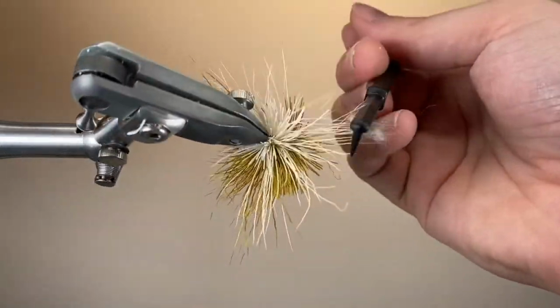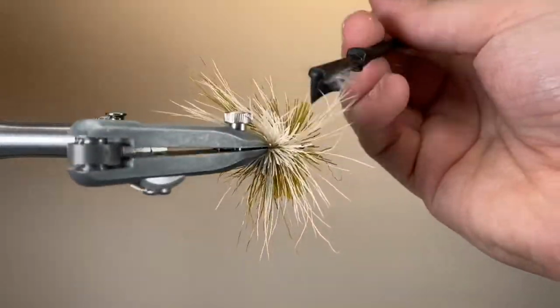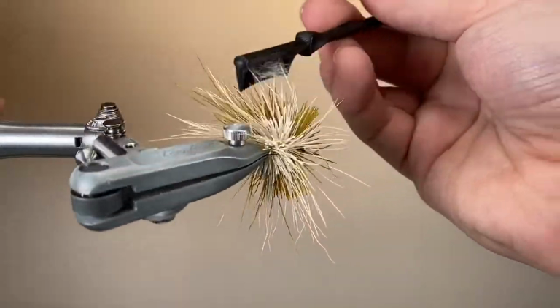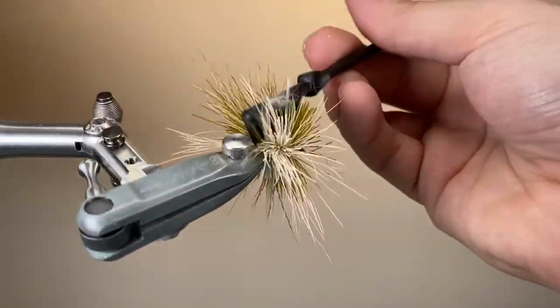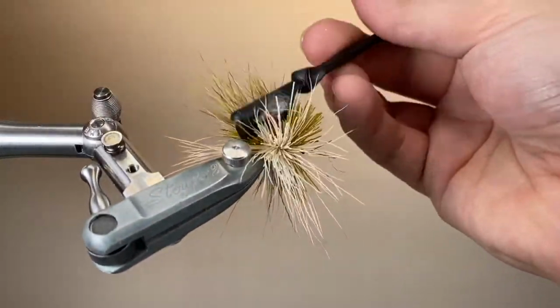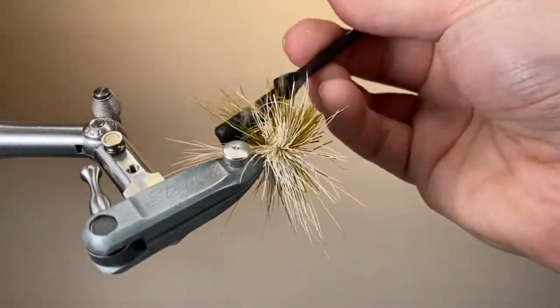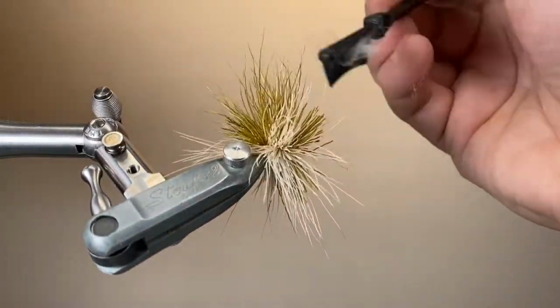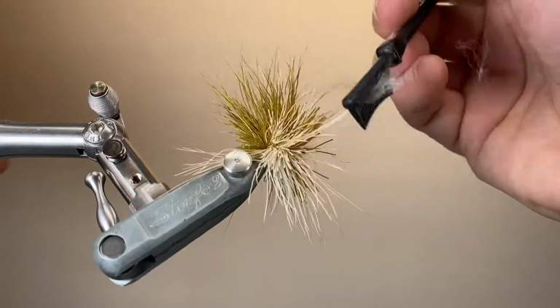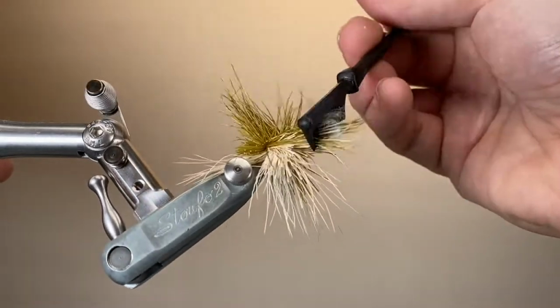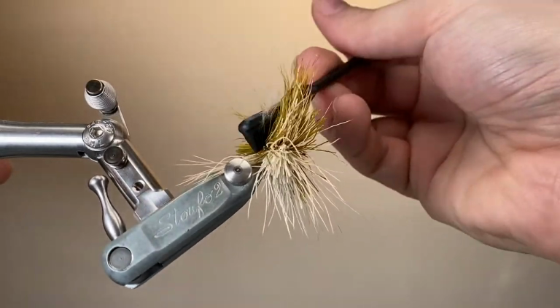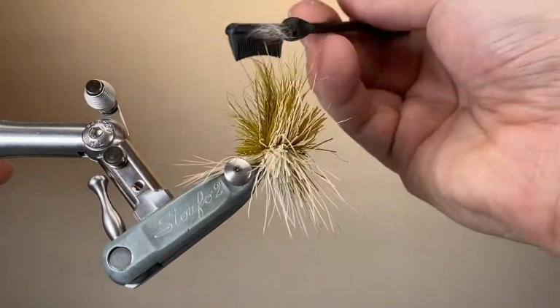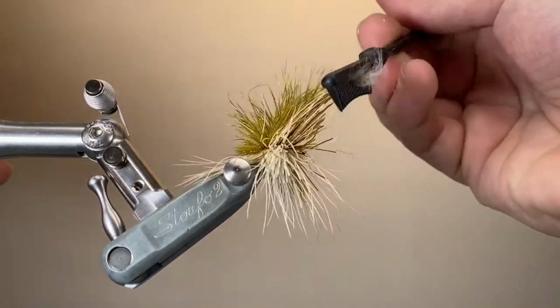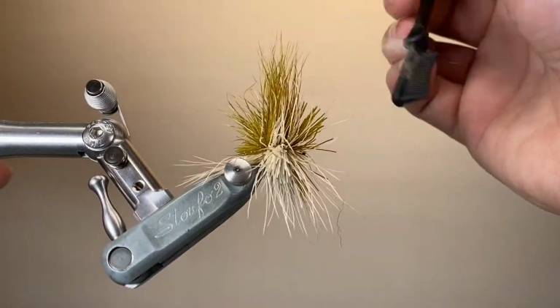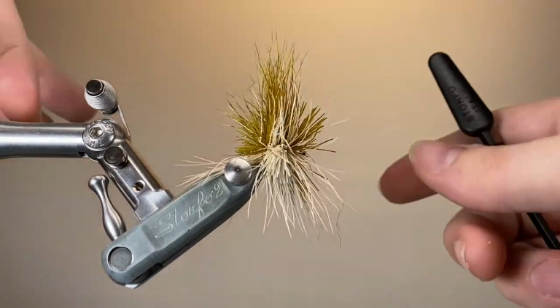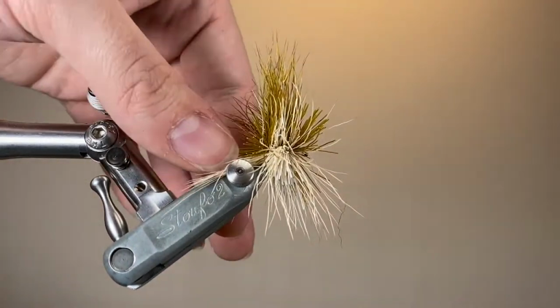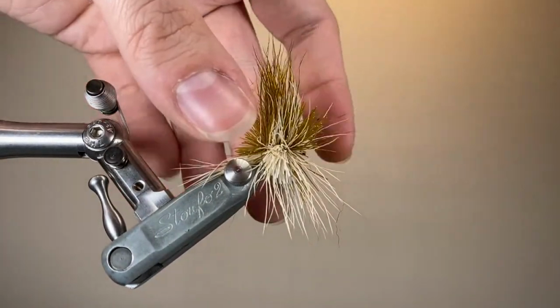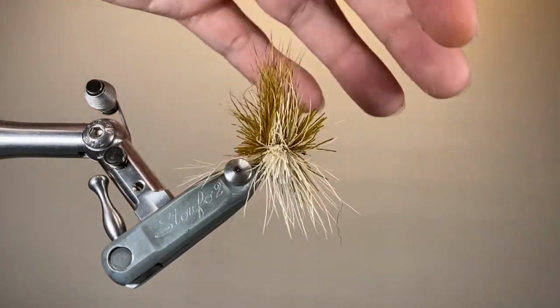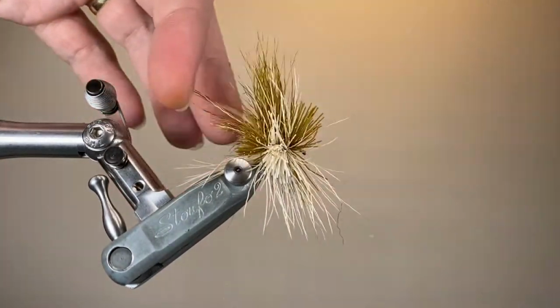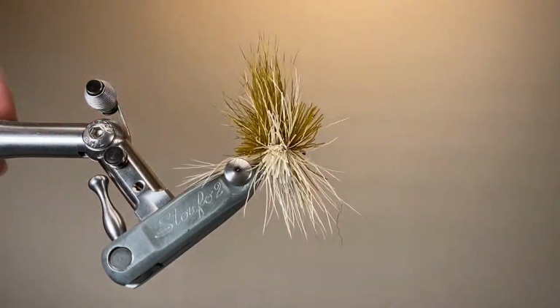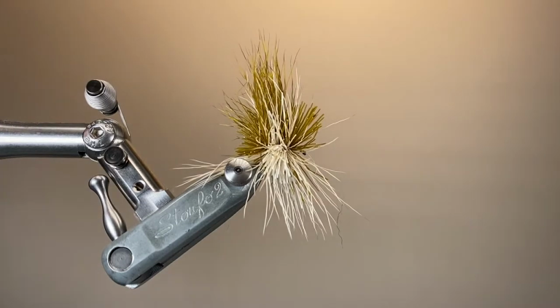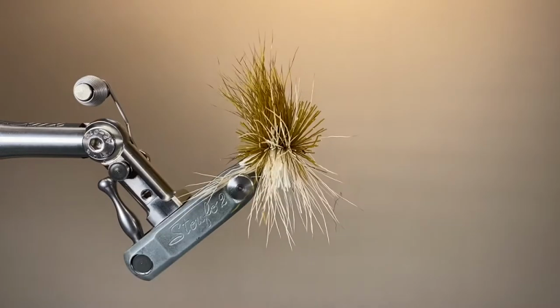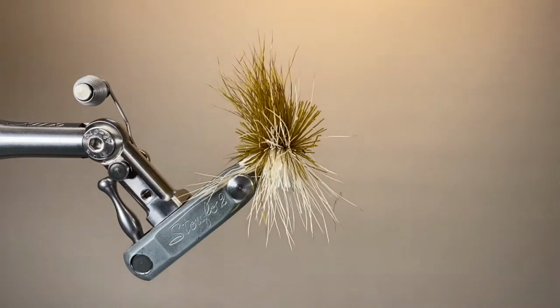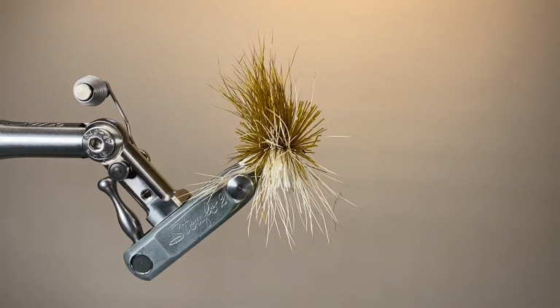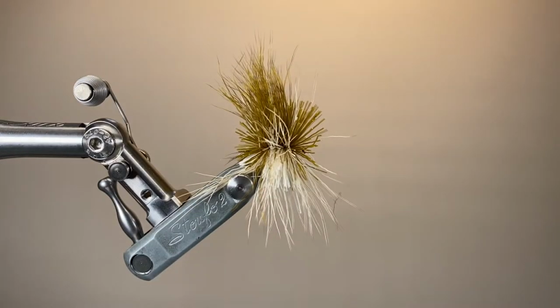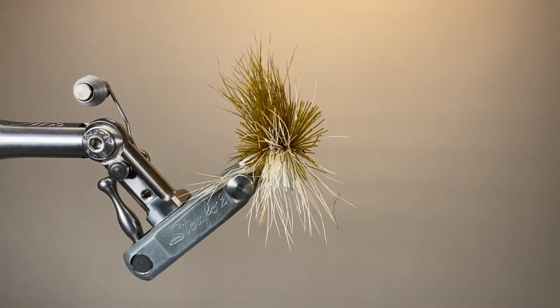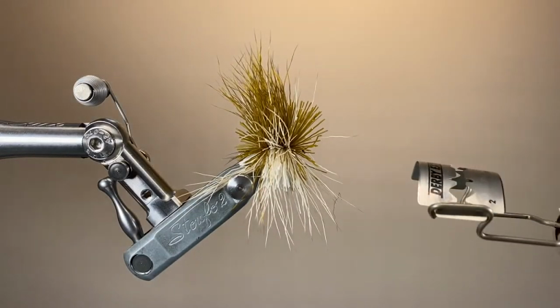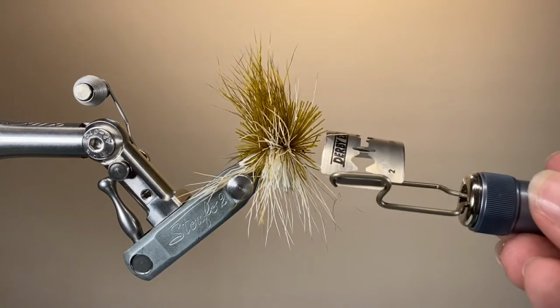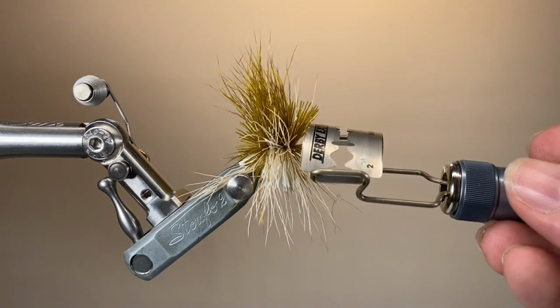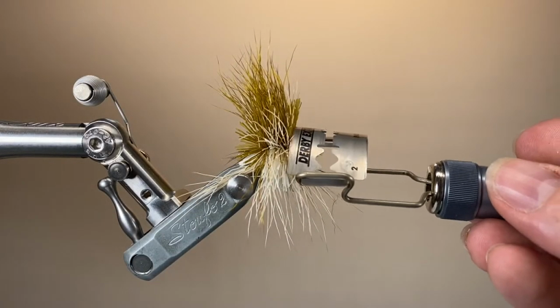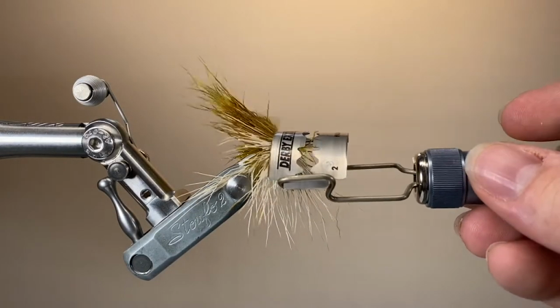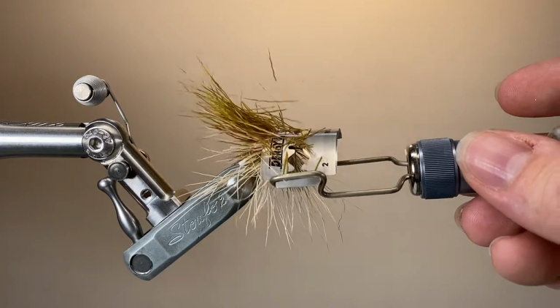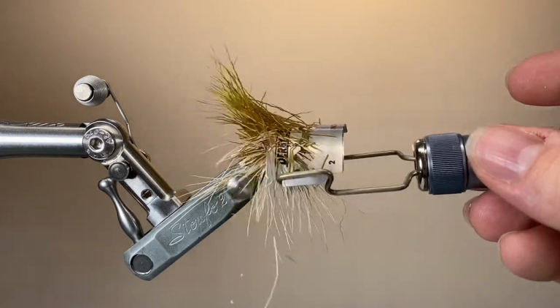Take a minute at this point to brush out those hairs using my little comb from Stonfo. It's really important to get all of the fuzzies and all of the short hair out when you're cleaning your deer hair ready to tie it in — otherwise it won't spin properly.